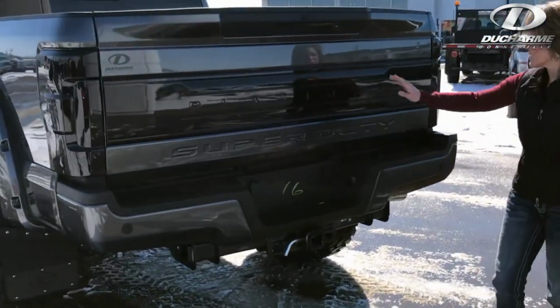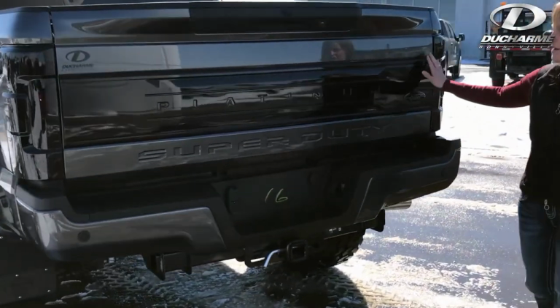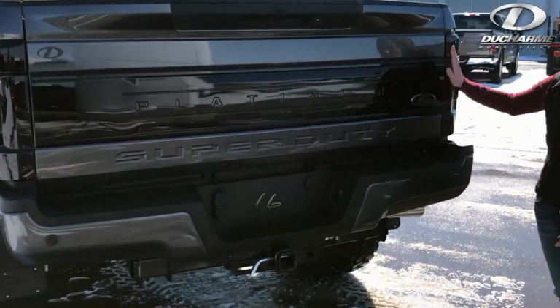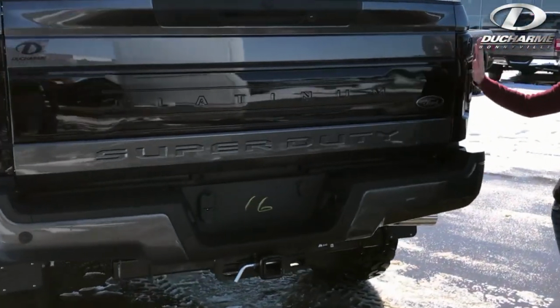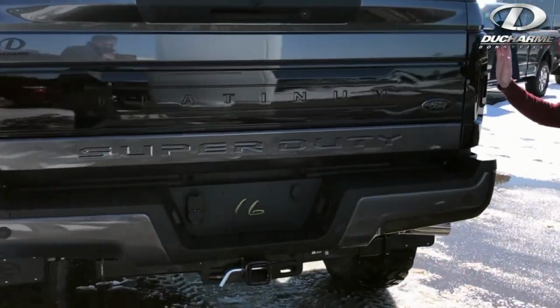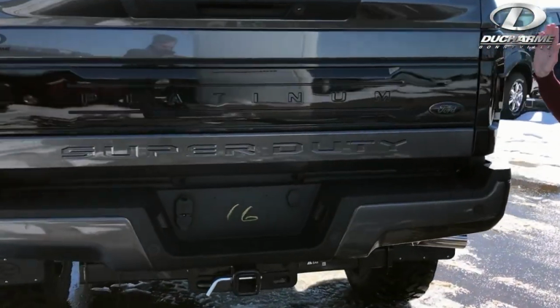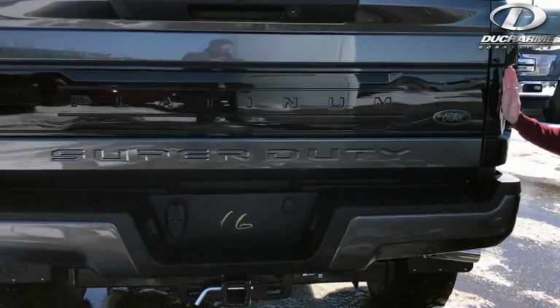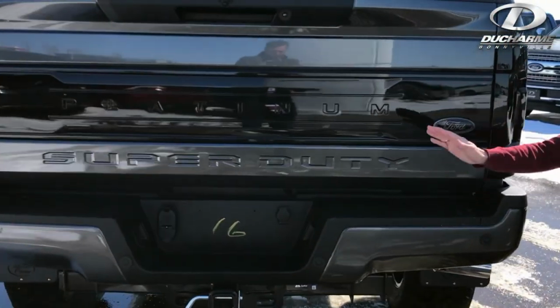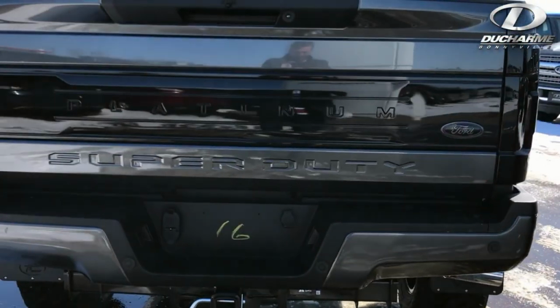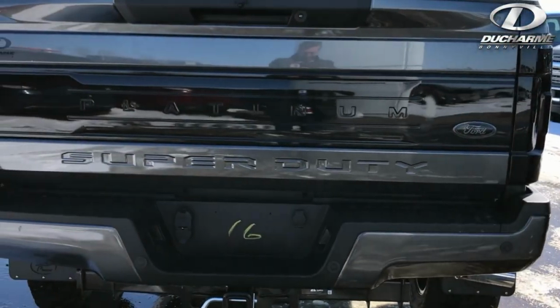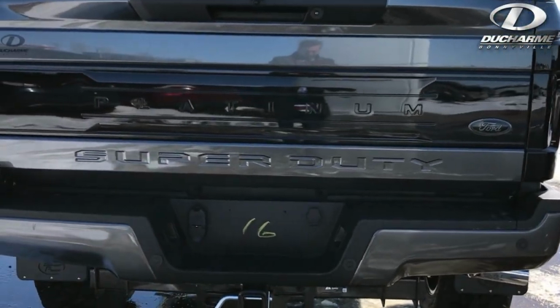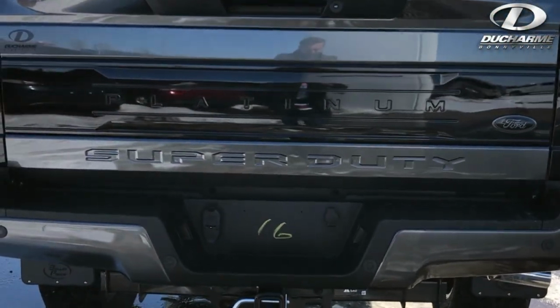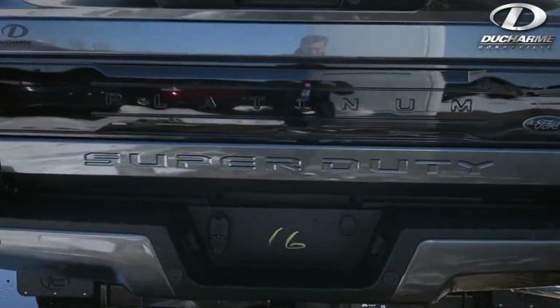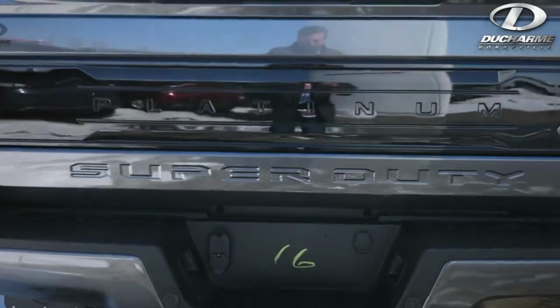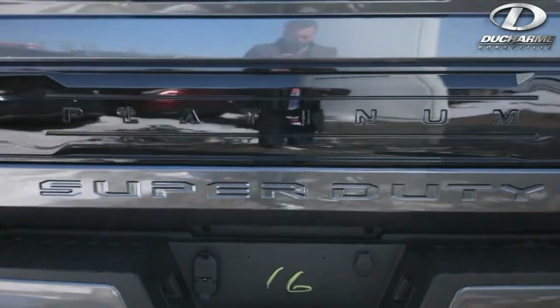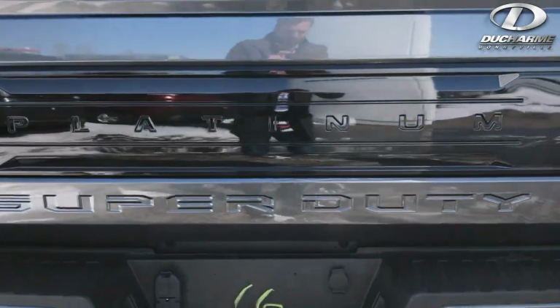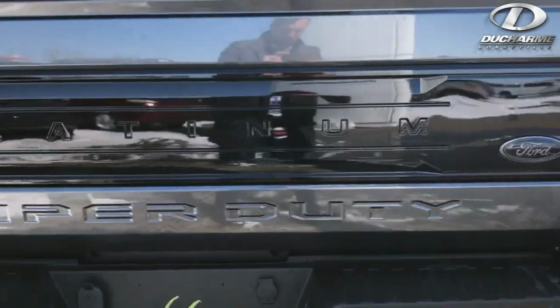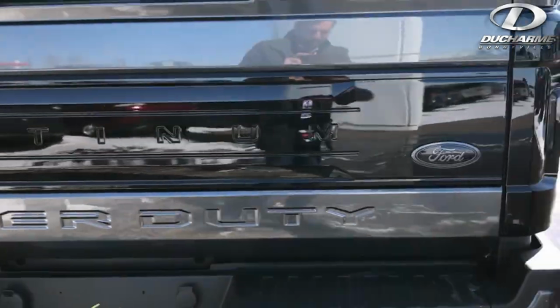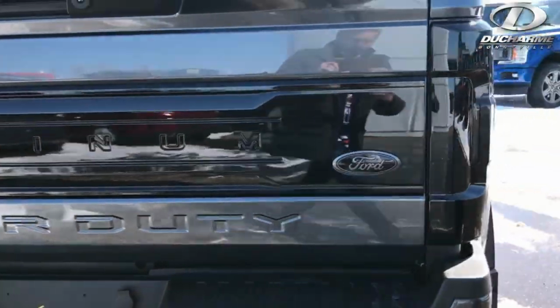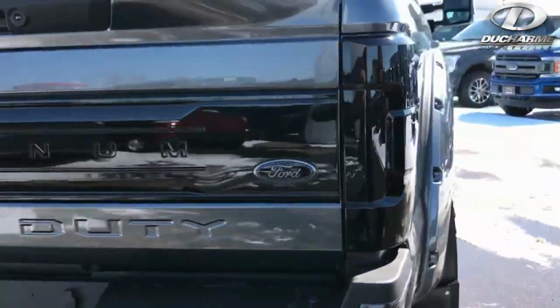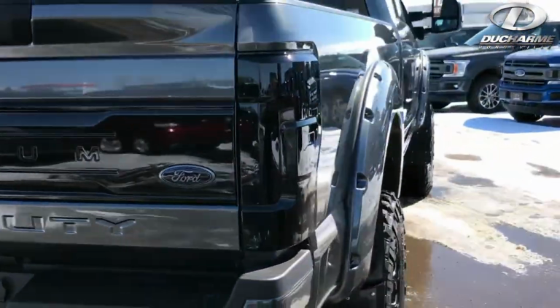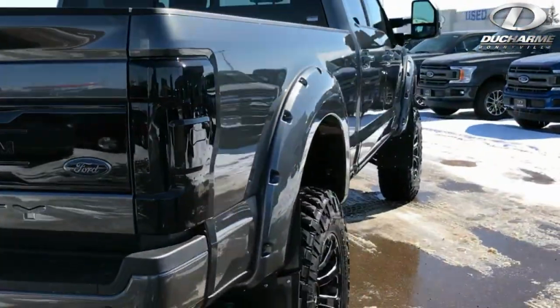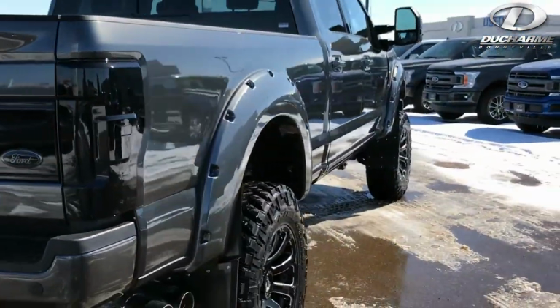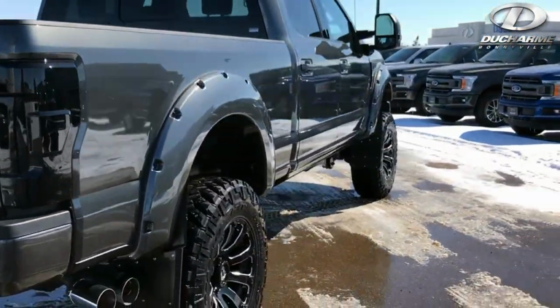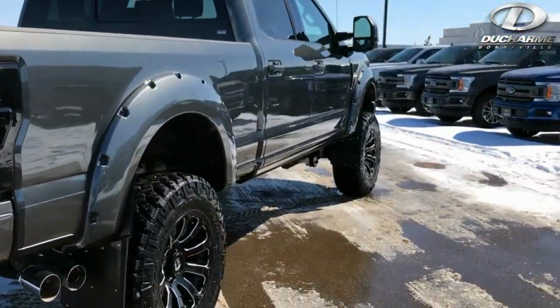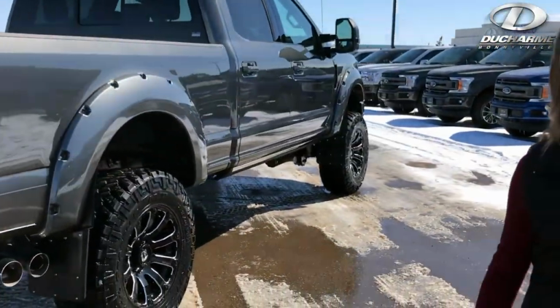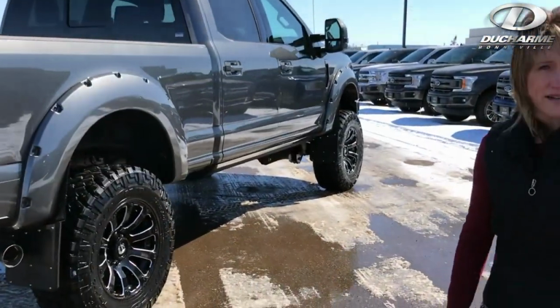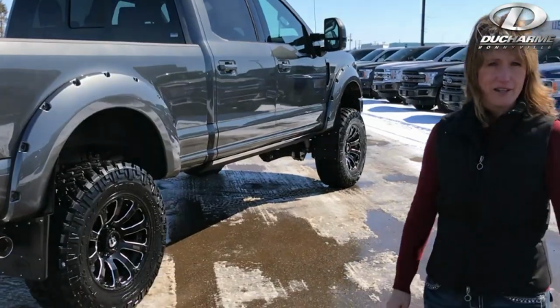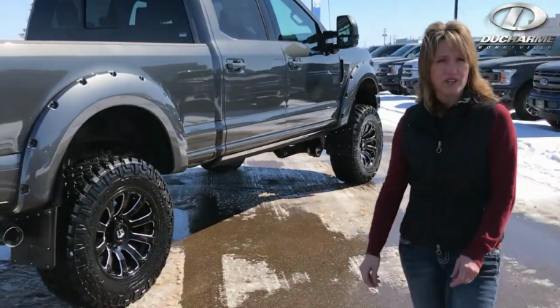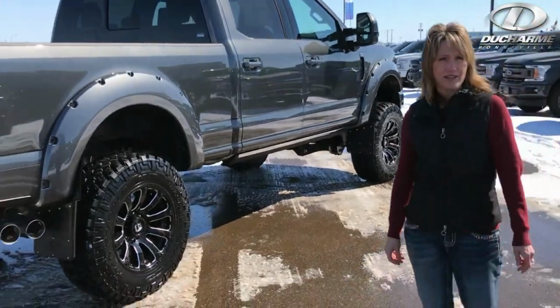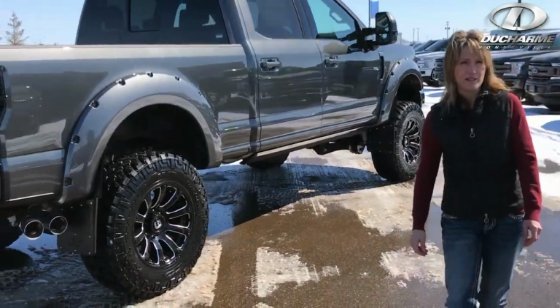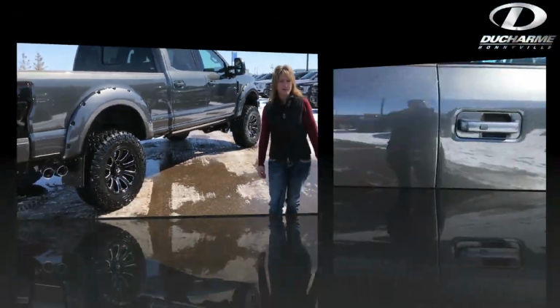The peak on the Platinum tailgate is all done in black to match the truck. Beautiful finish on this truck, so it is a must-see. Come and check it out. Now we're going to step inside and just look at the finish on the inside of this Platinum.